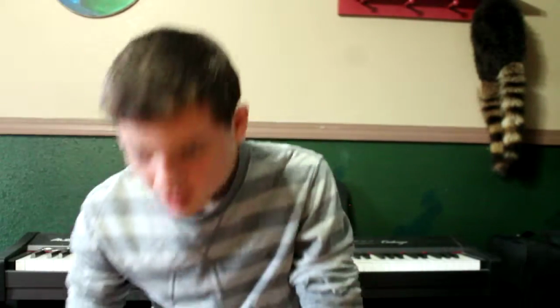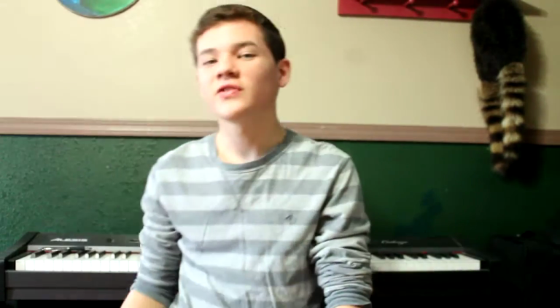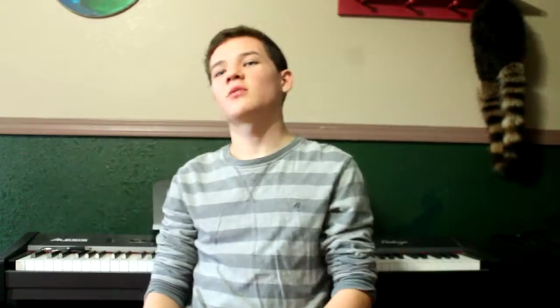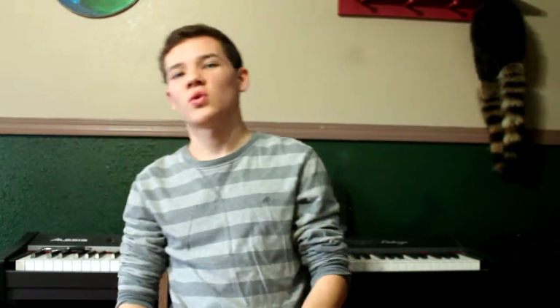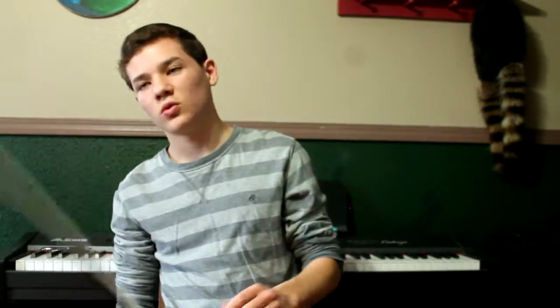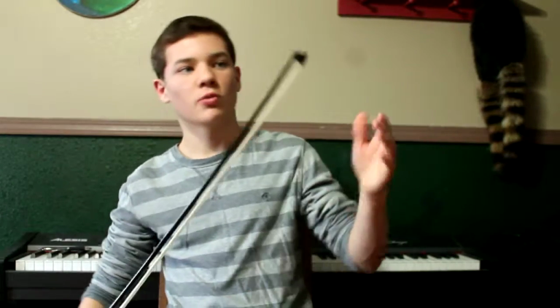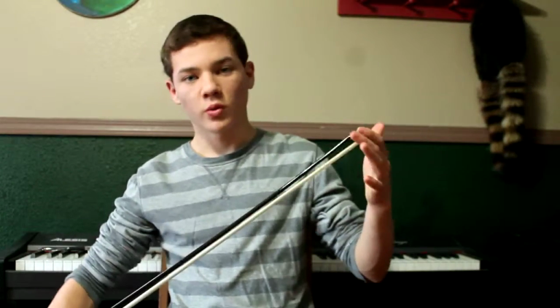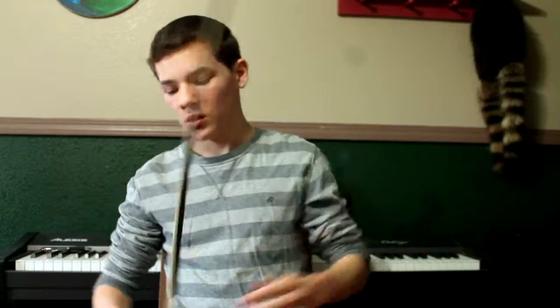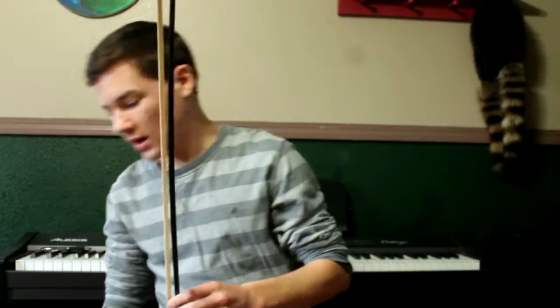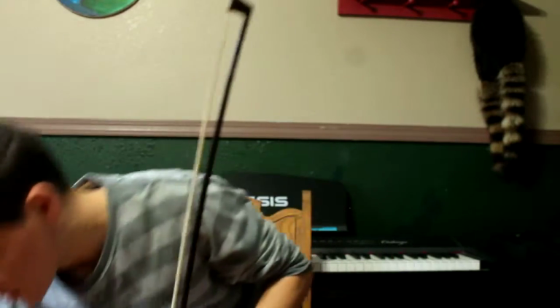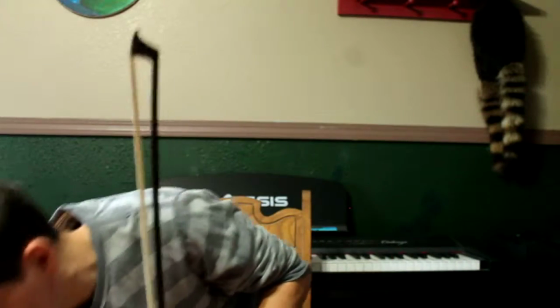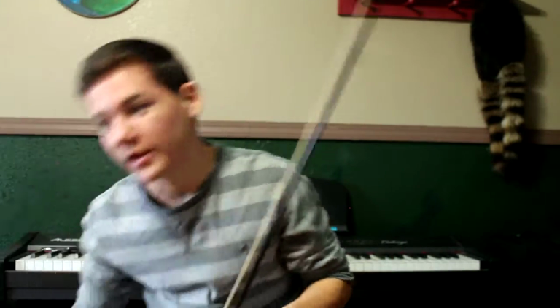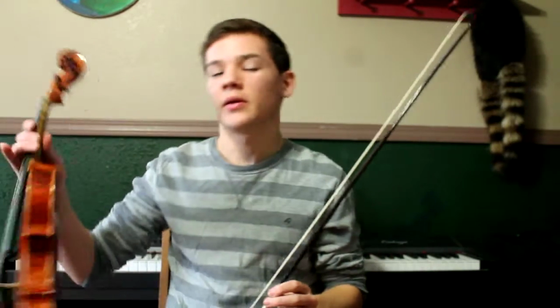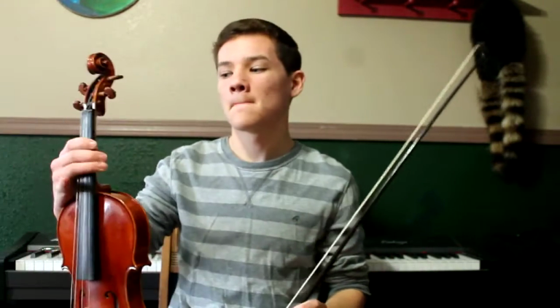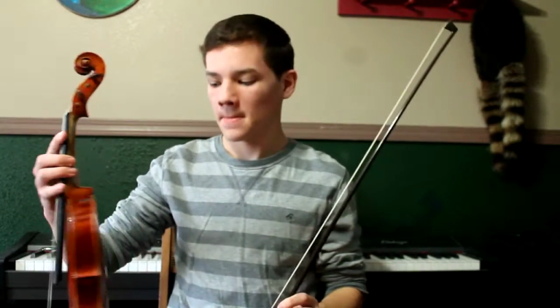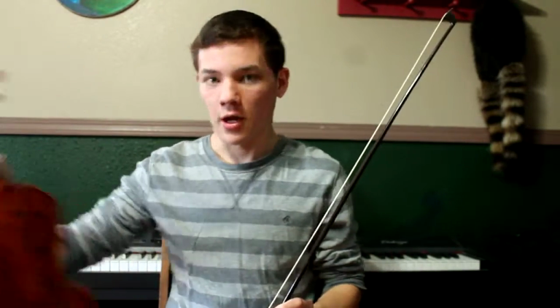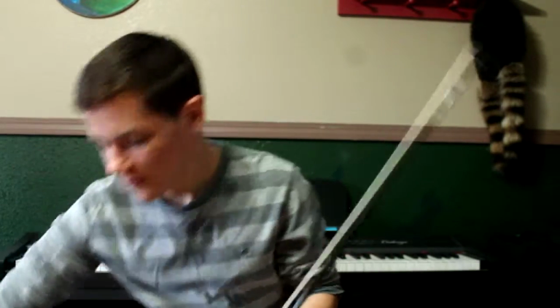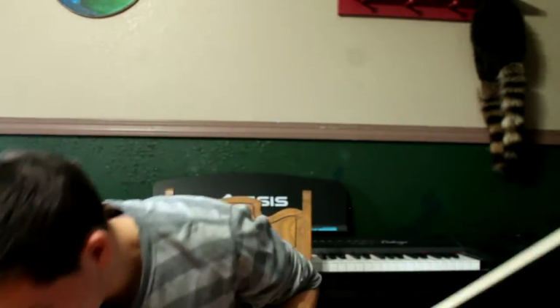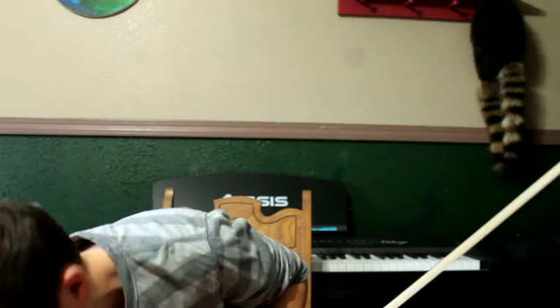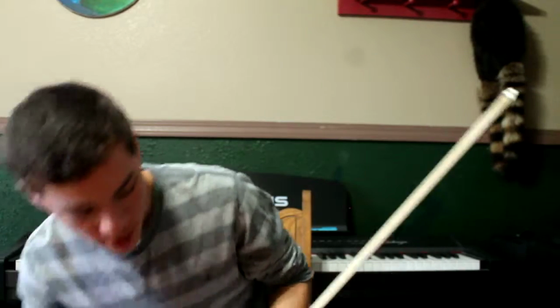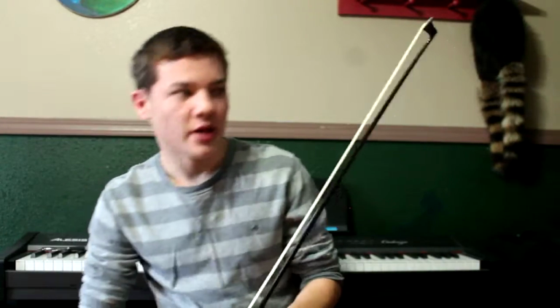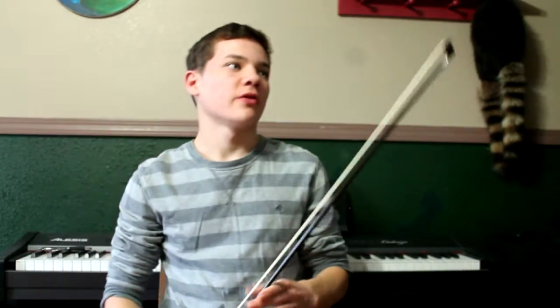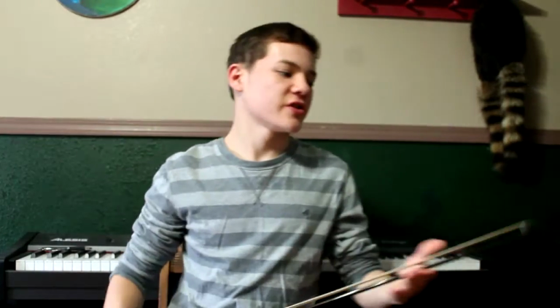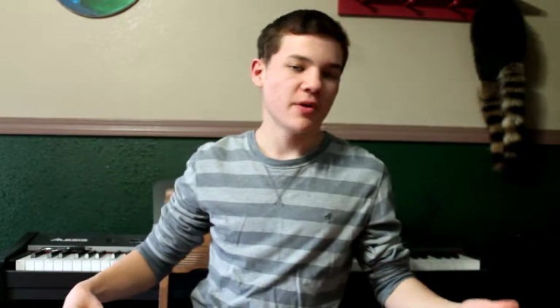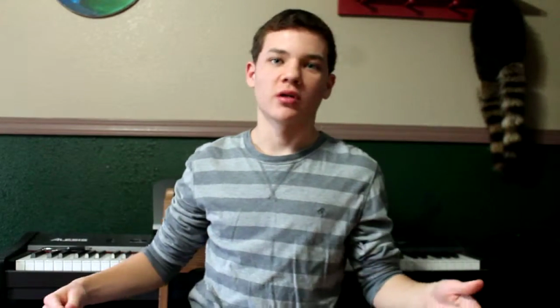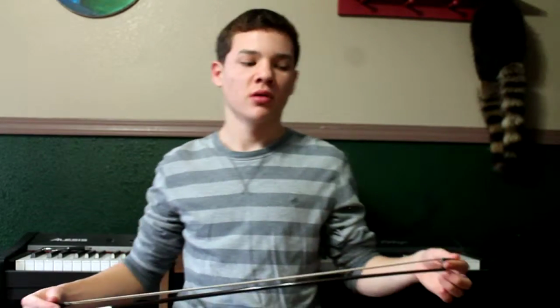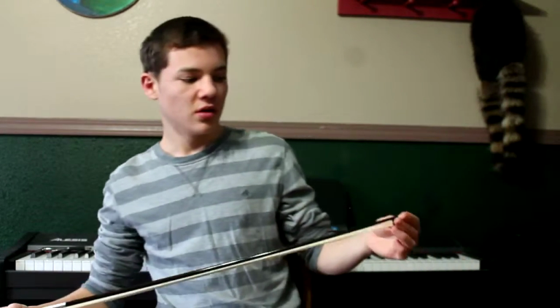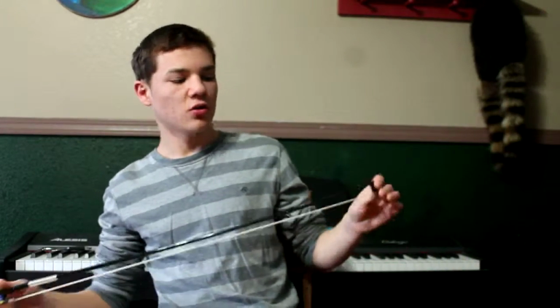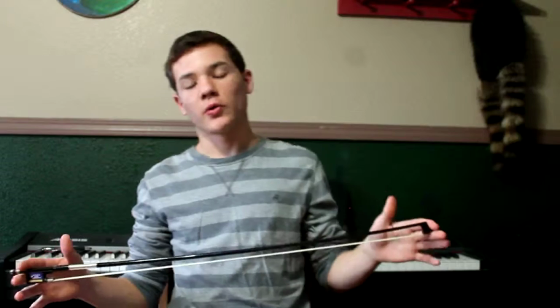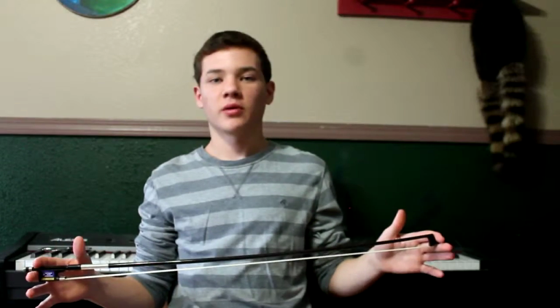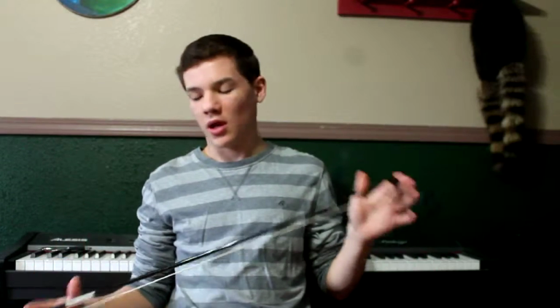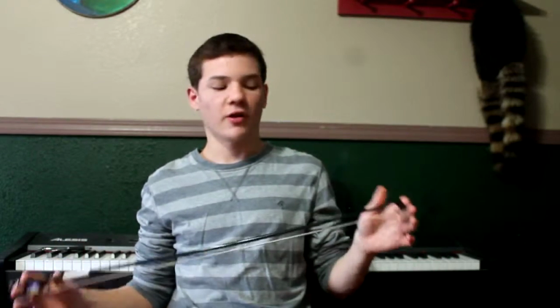In this video I'm going to show you how to hold your bow and your violin. I'm going to set my violin down to the side. The main big one is how you hold your bow and then your violin.